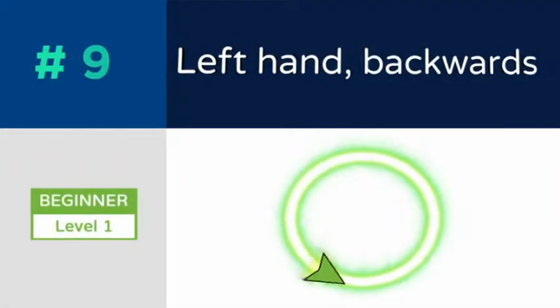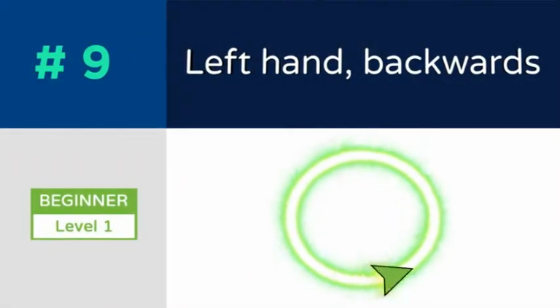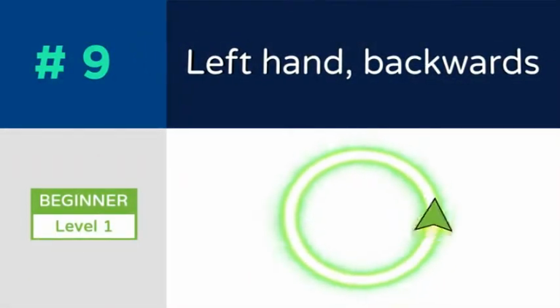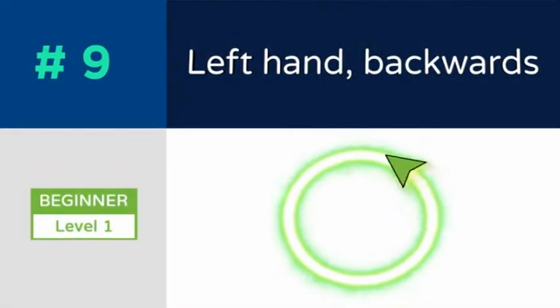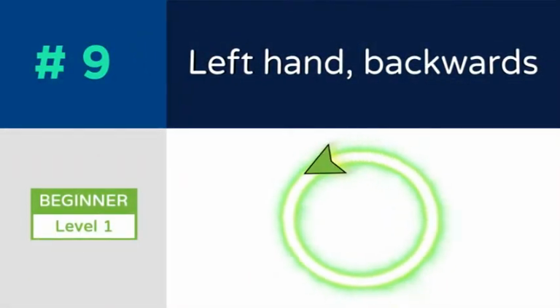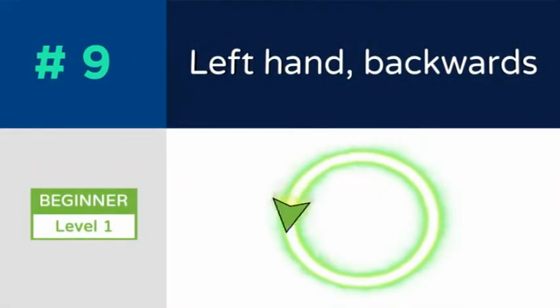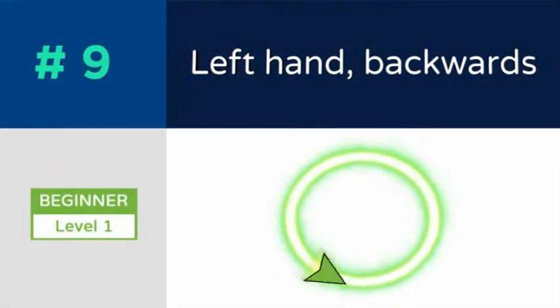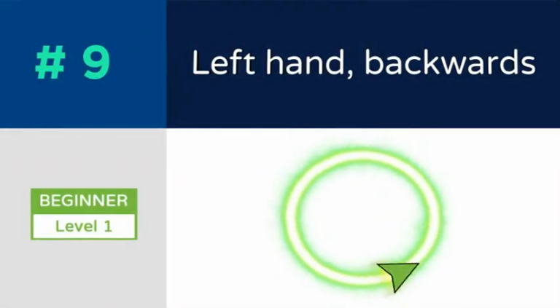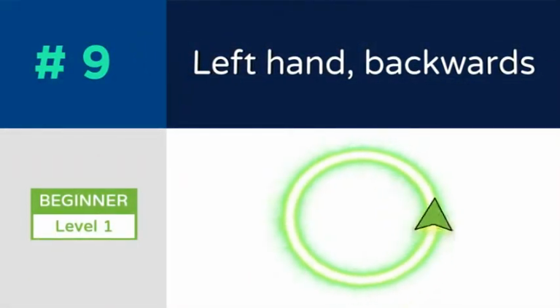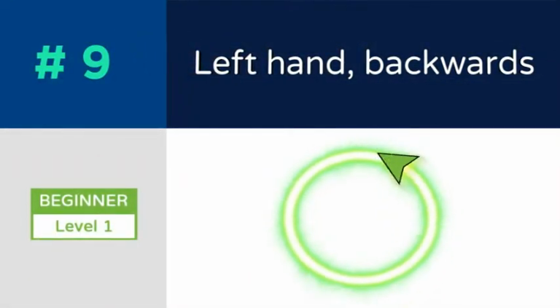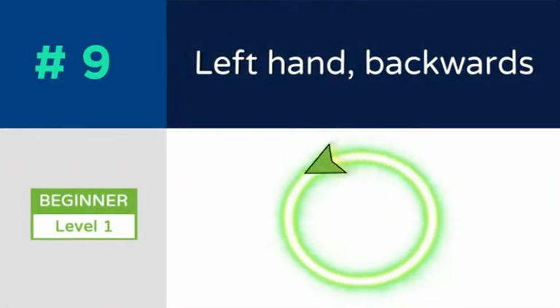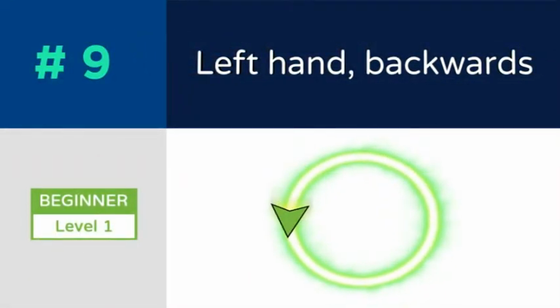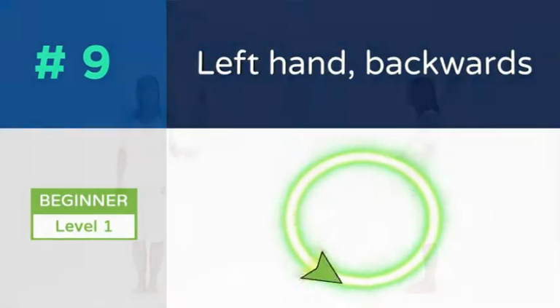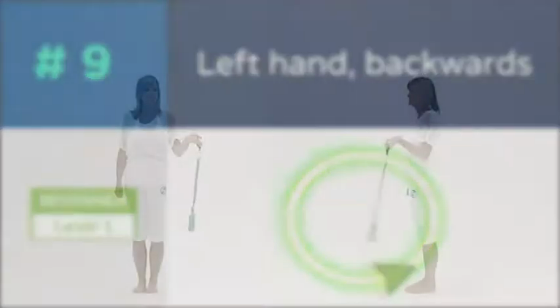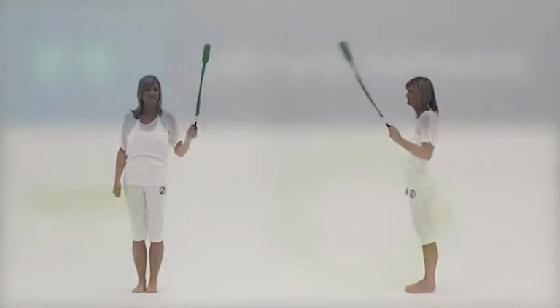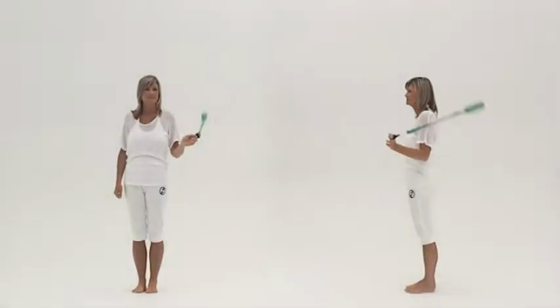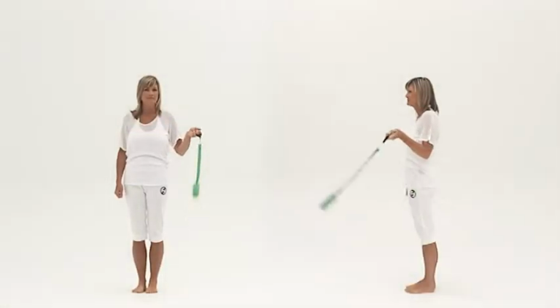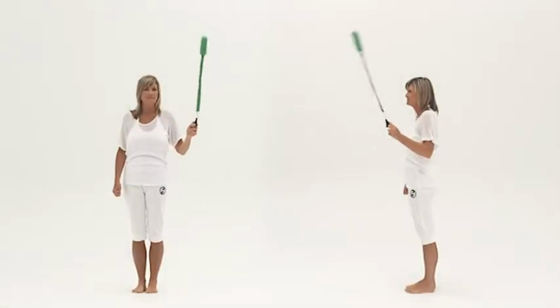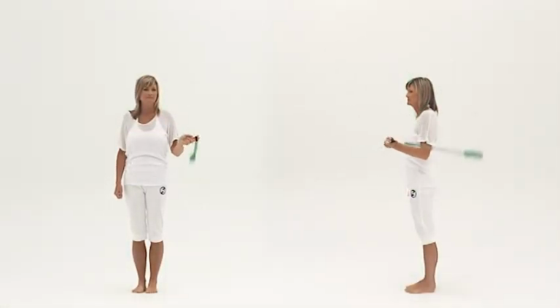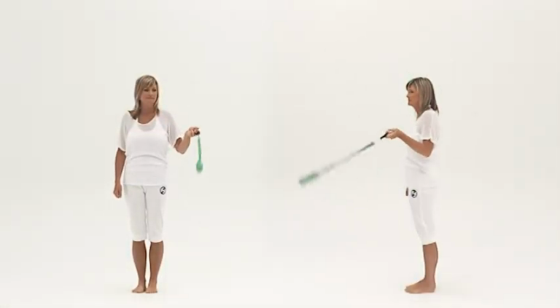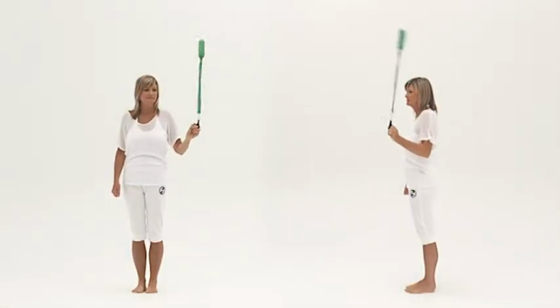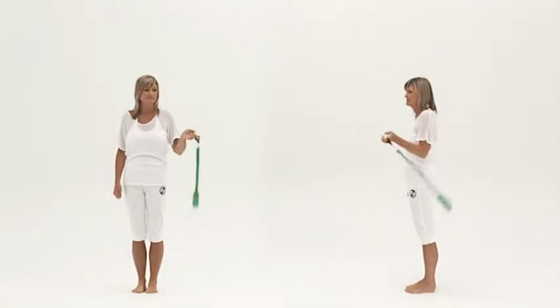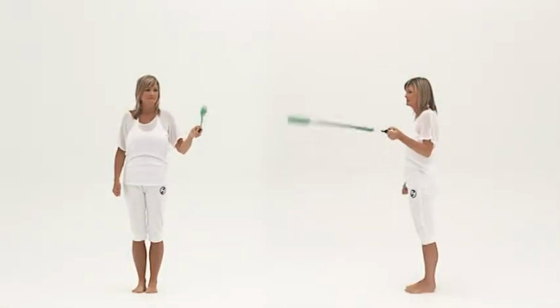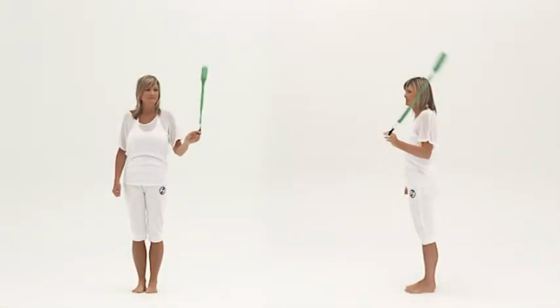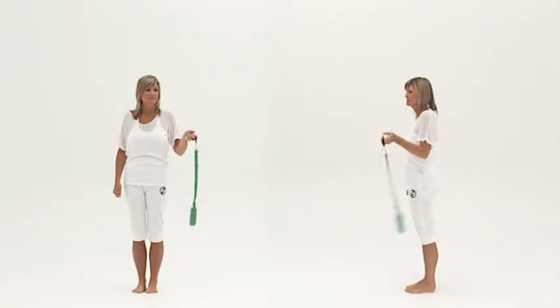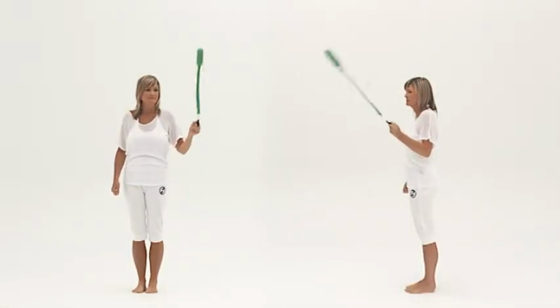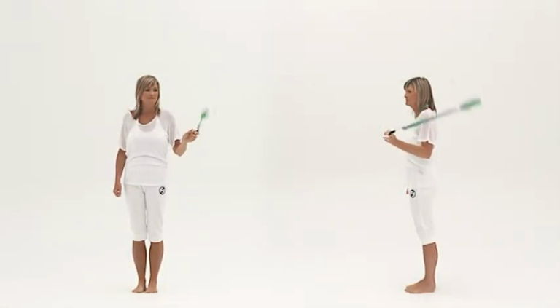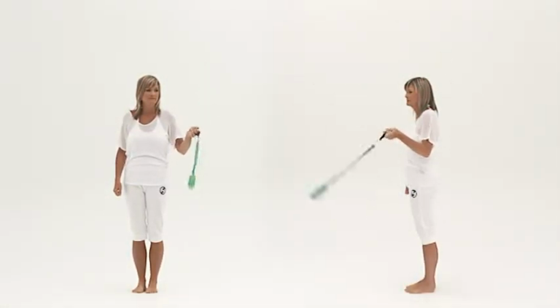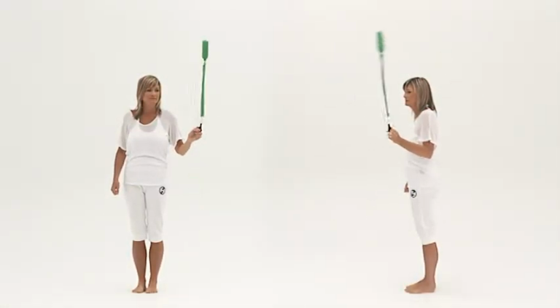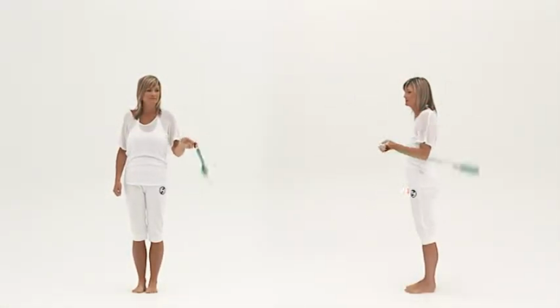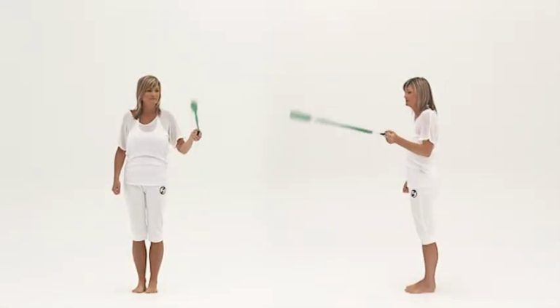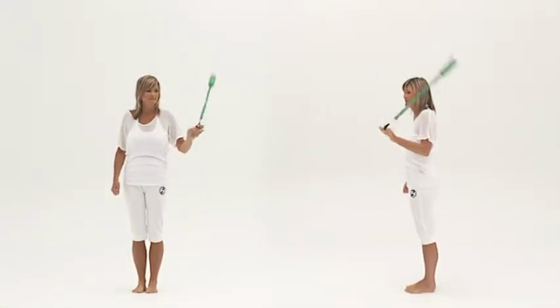Left hand backwards. As always, the exercise must also be repeated with the left hand.